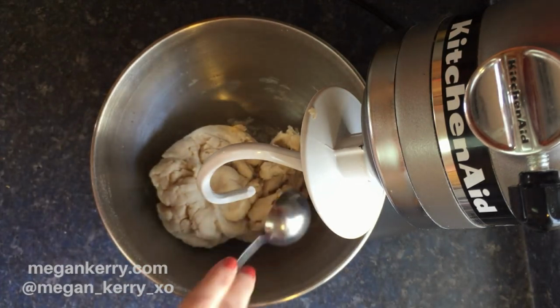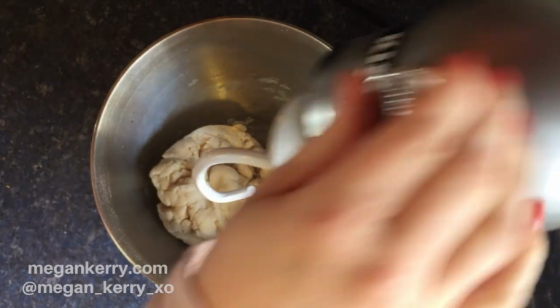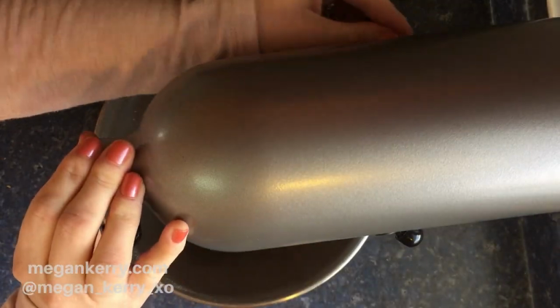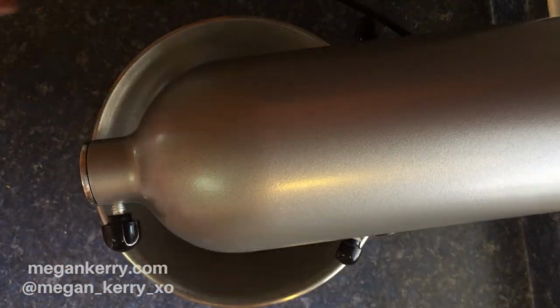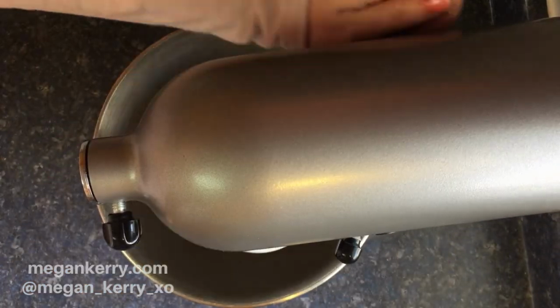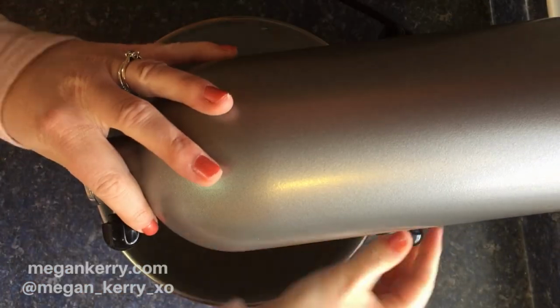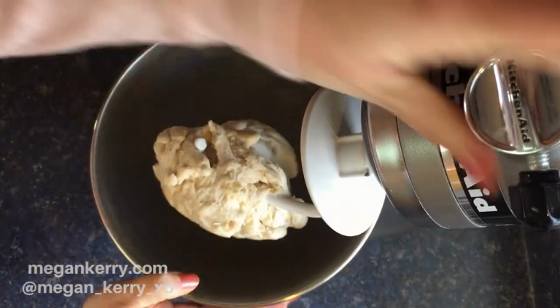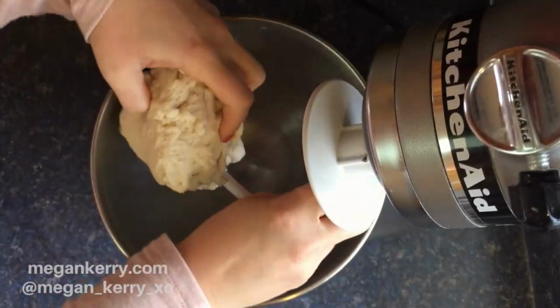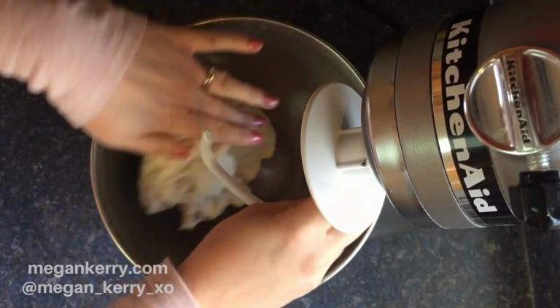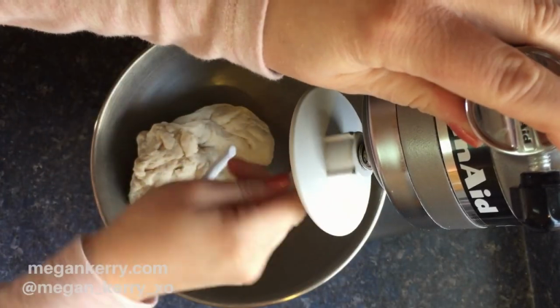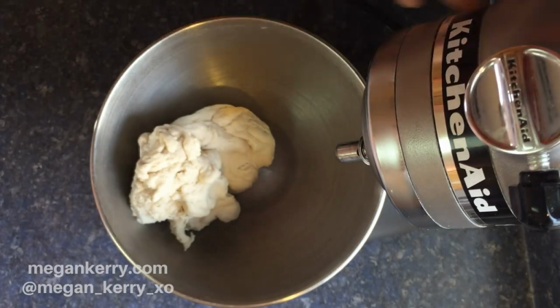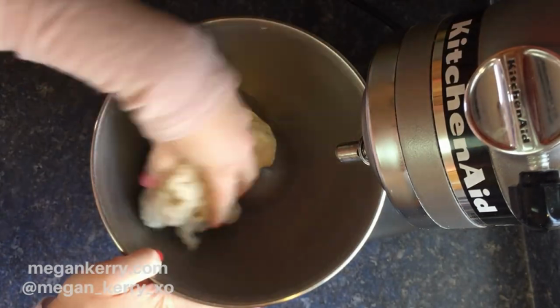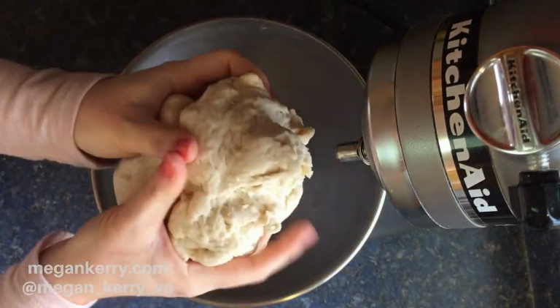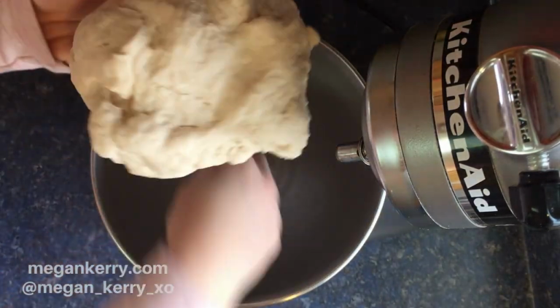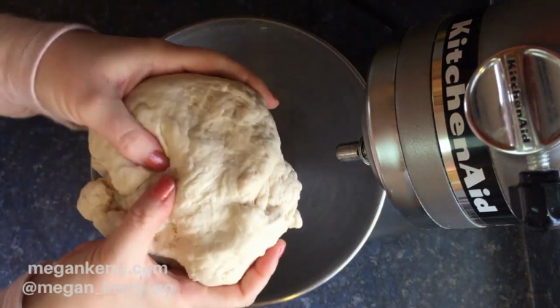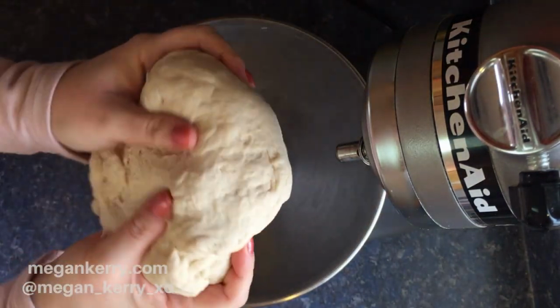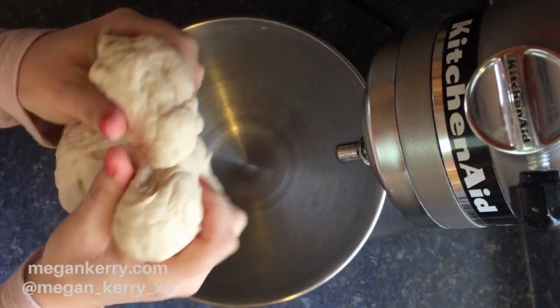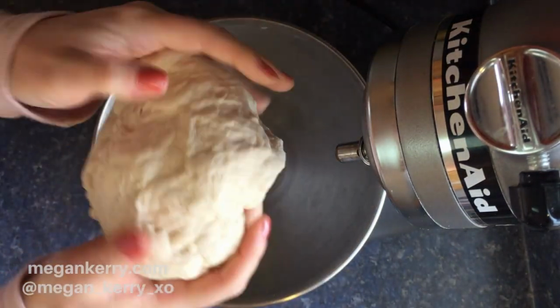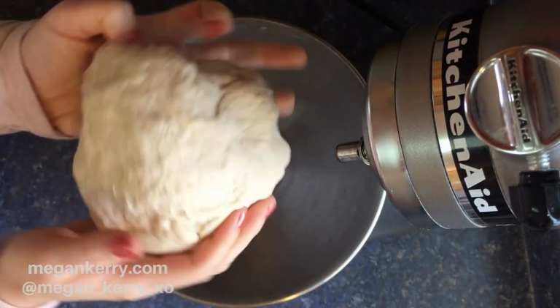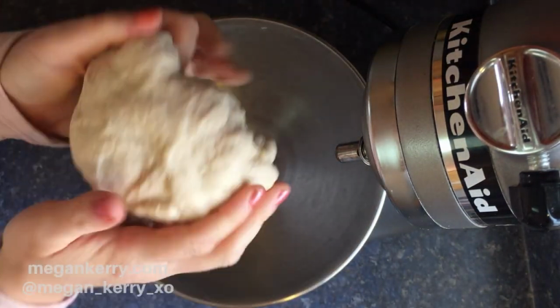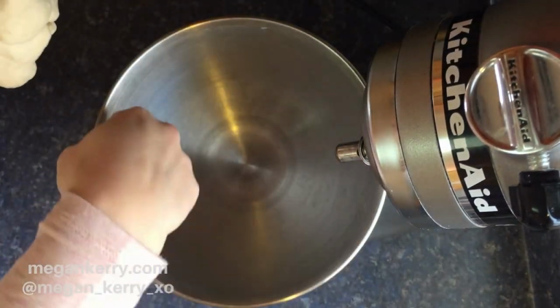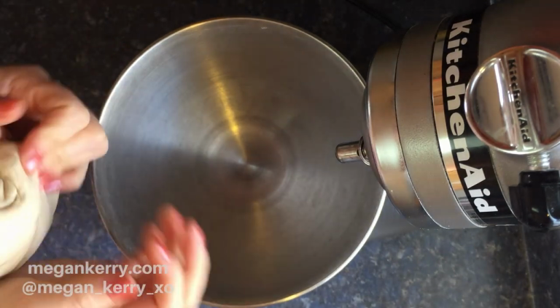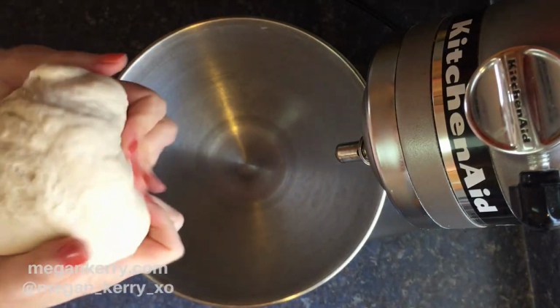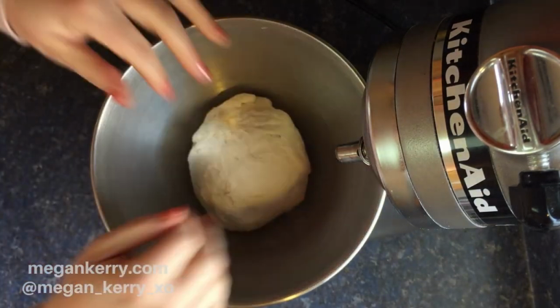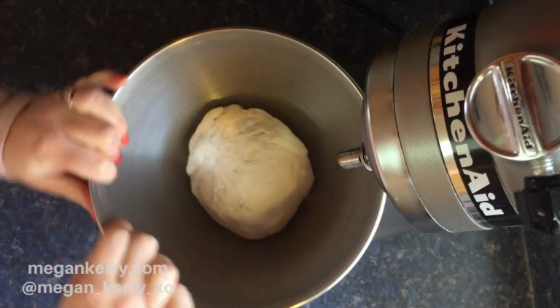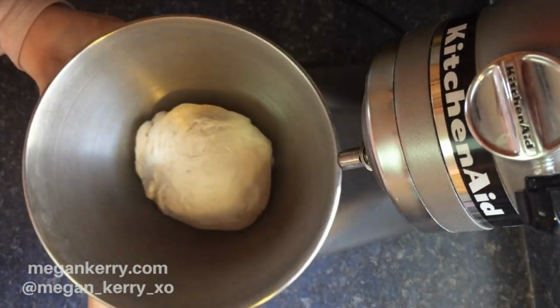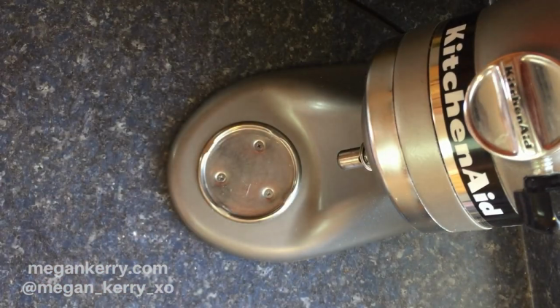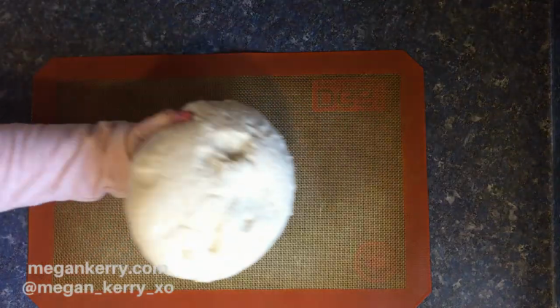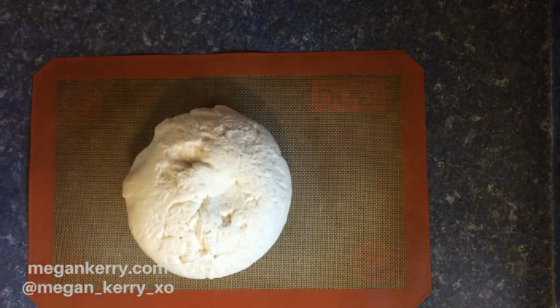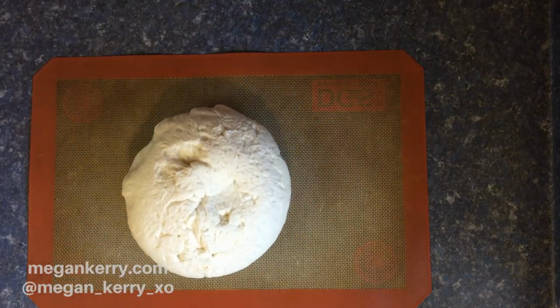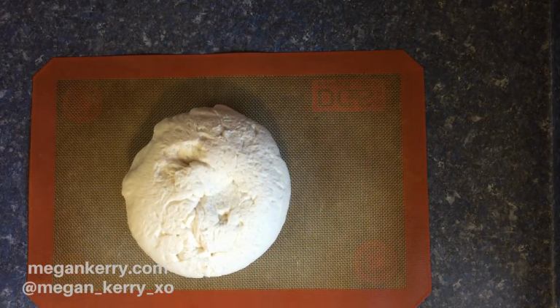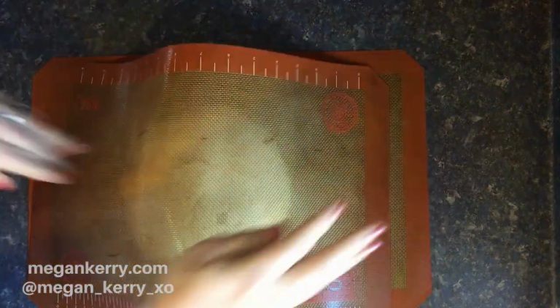I'm attaching my dough hook here and I'm gonna mix this up. As you can see my dough is a little bit dry, so I'm just gonna add a tablespoon more of water. That's looking perfect — nice and elastic.